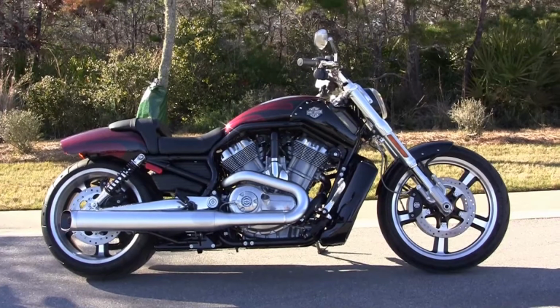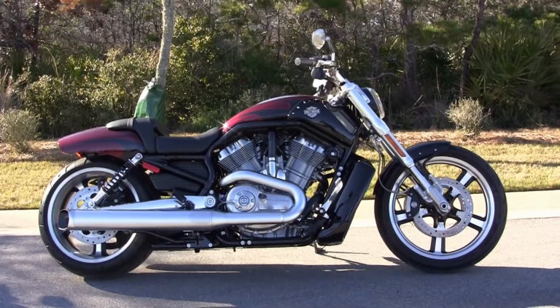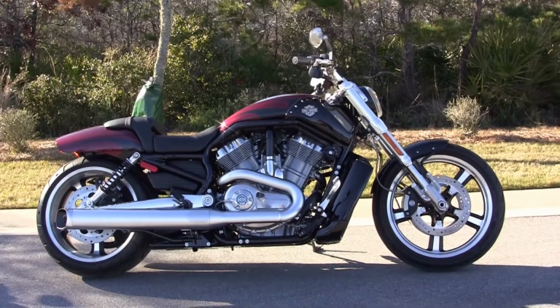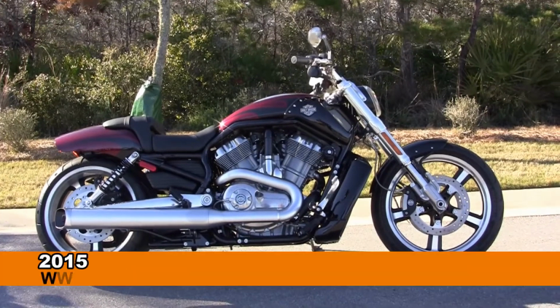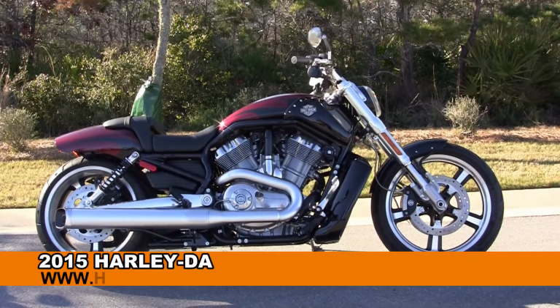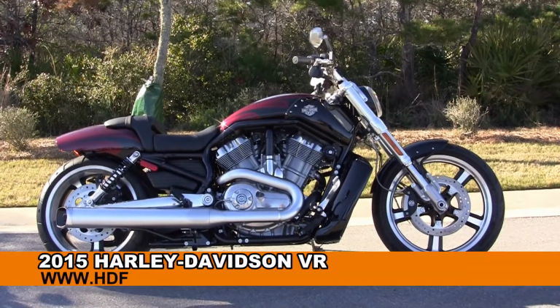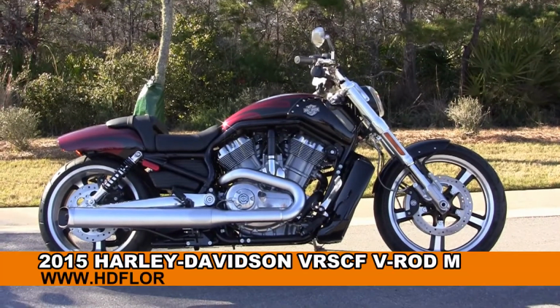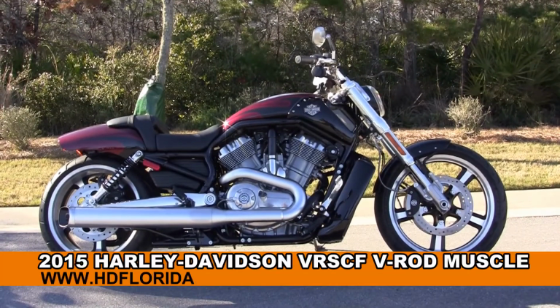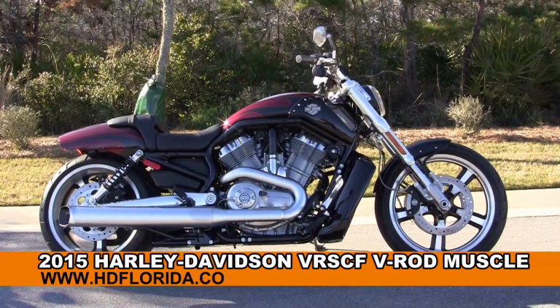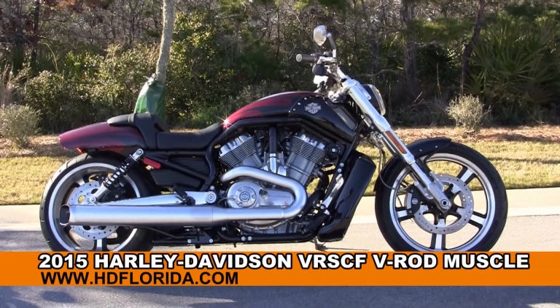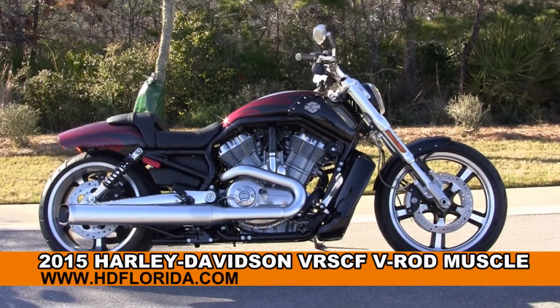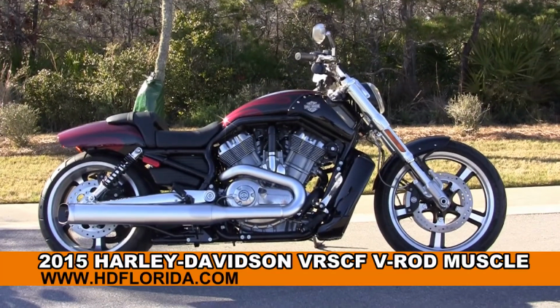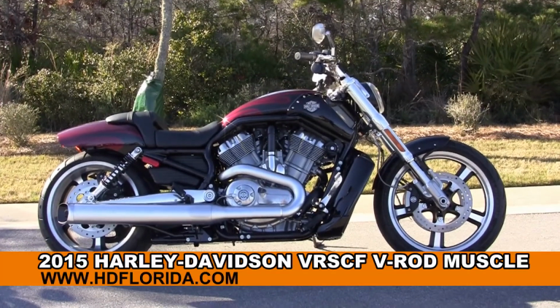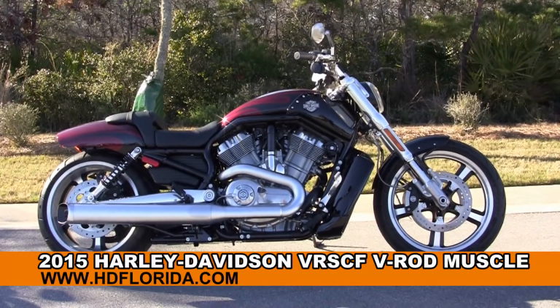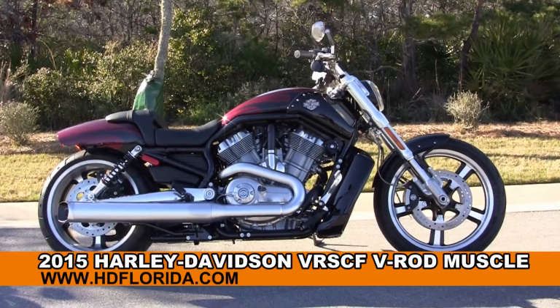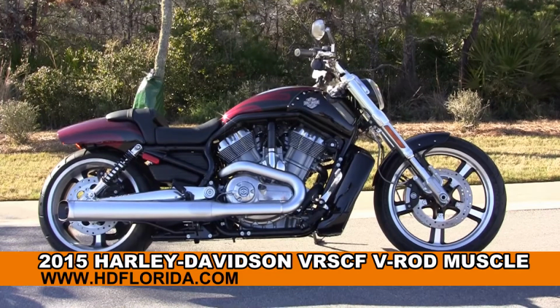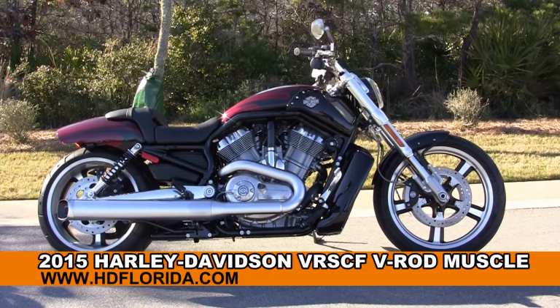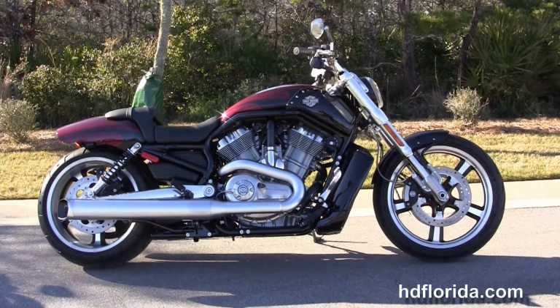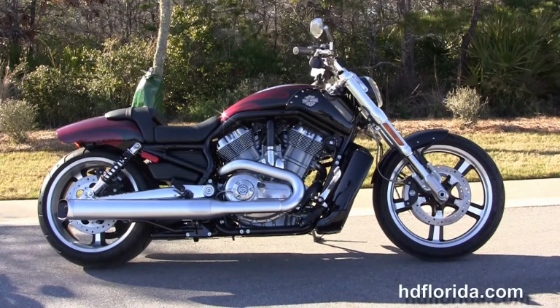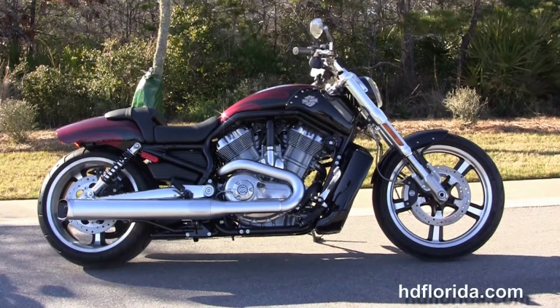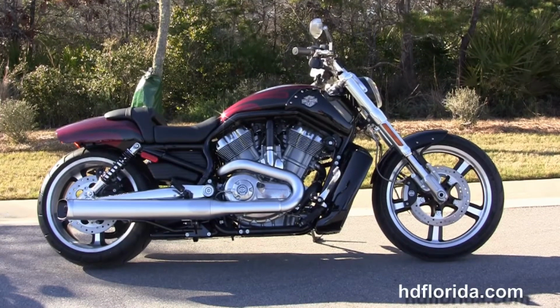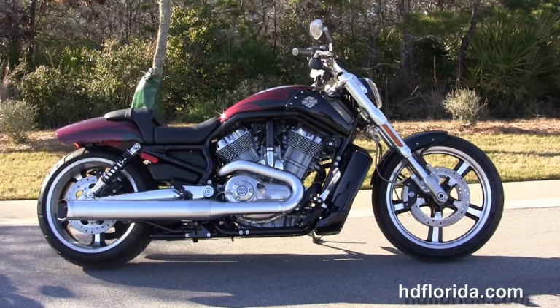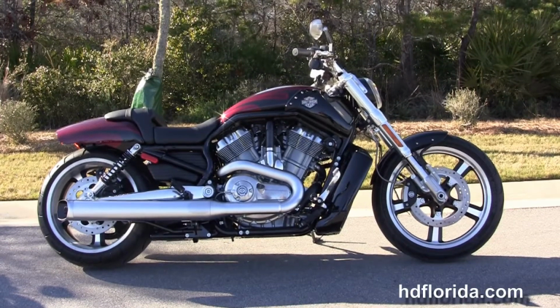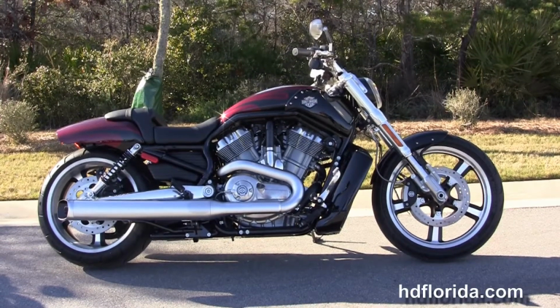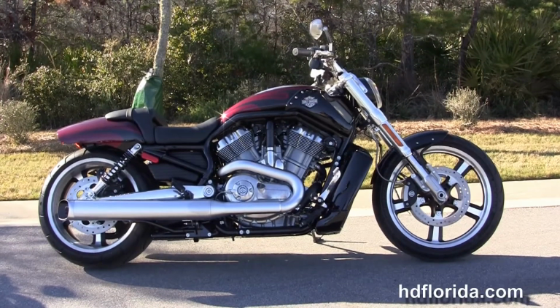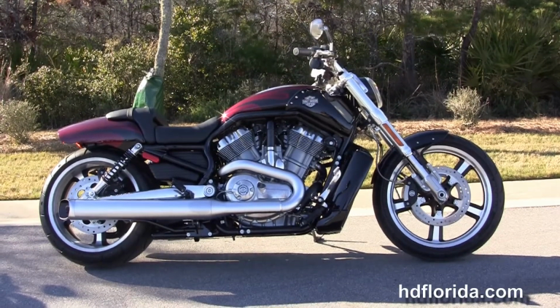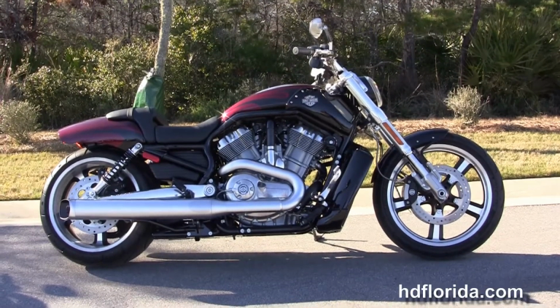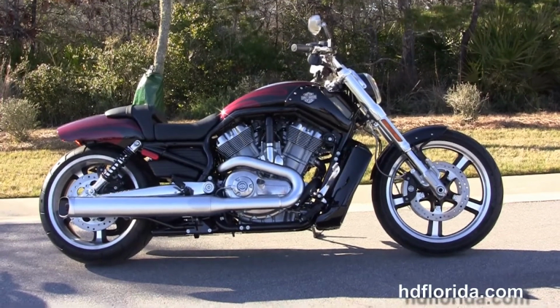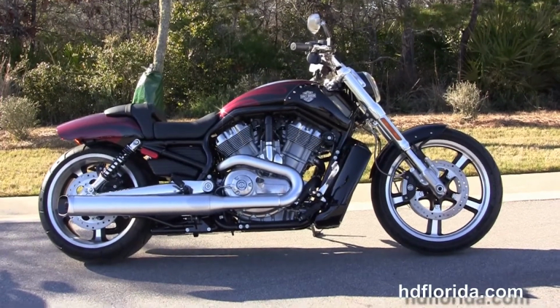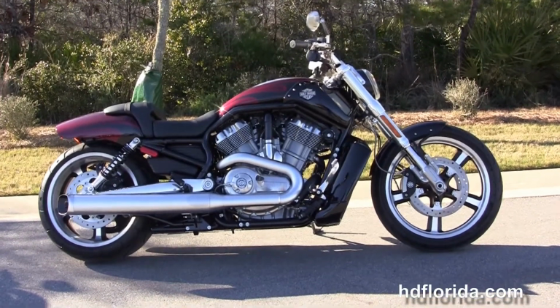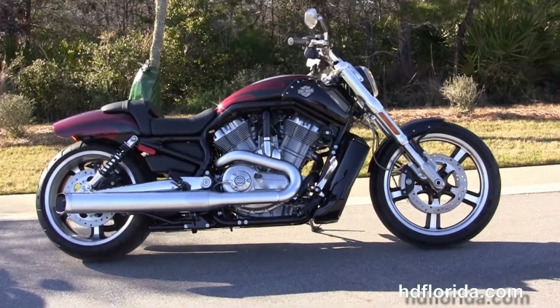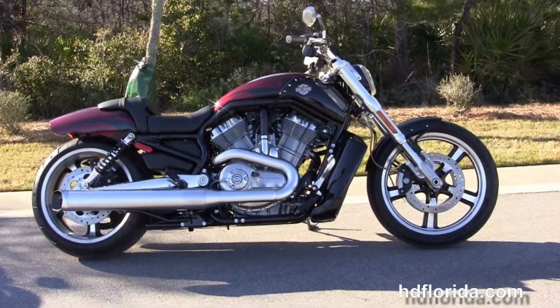Welcome everyone to the world-famous Harley-Davidson of Panama City Beach. Today I've got for you this first-rate brand new 2015 V-Rod Muscle.